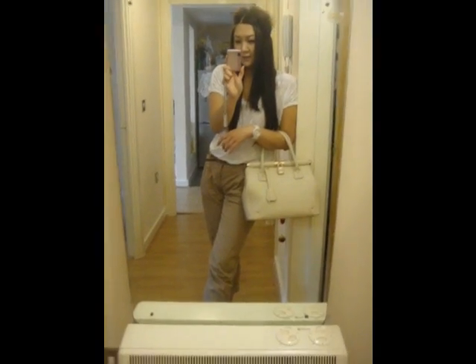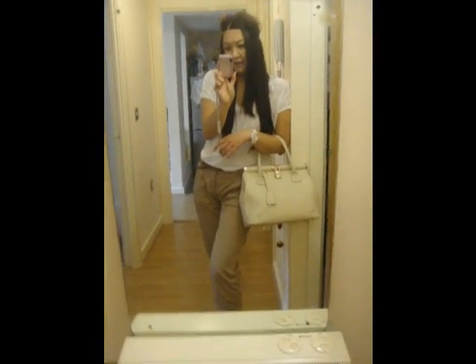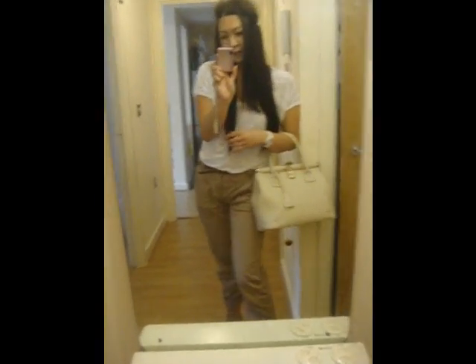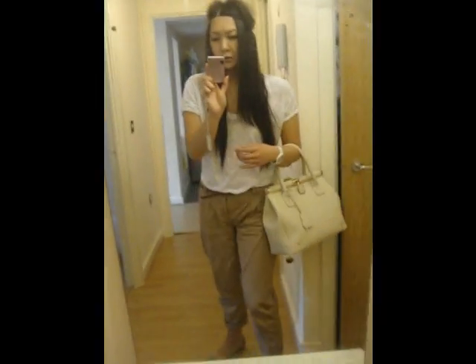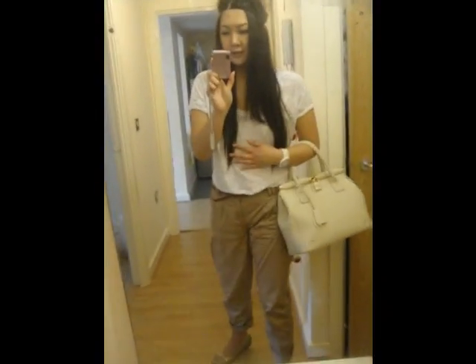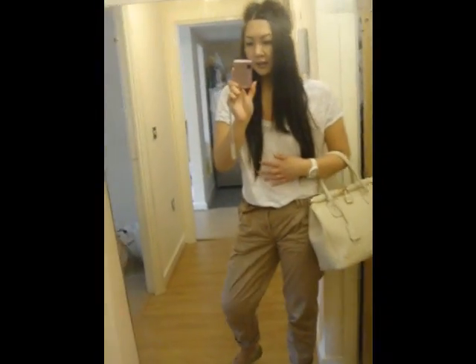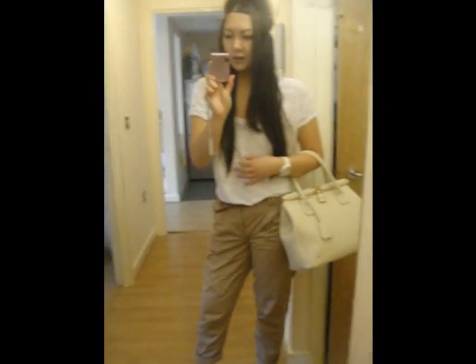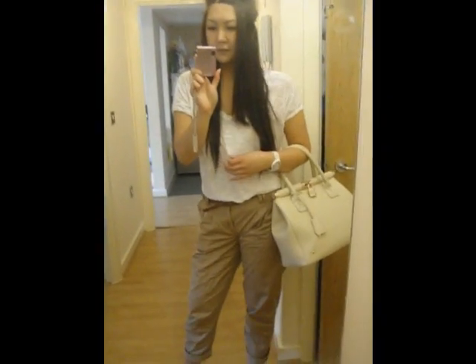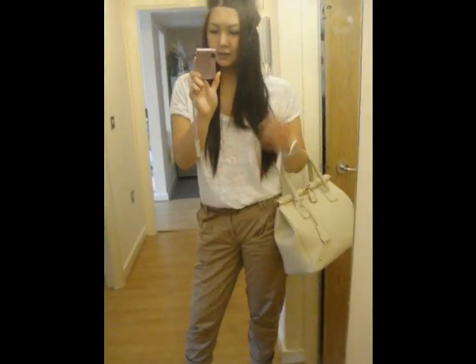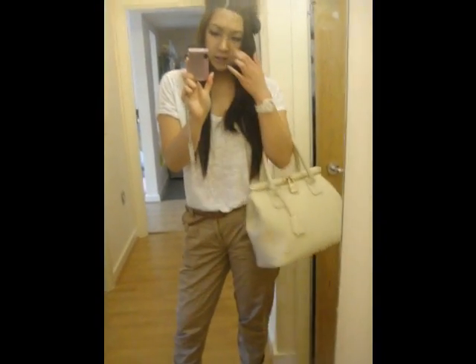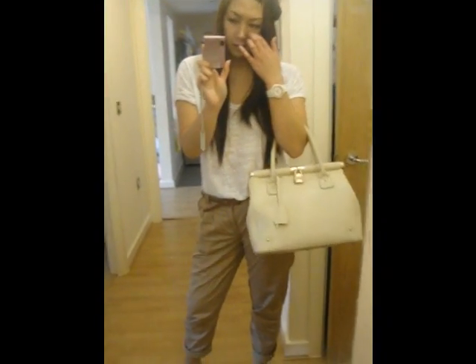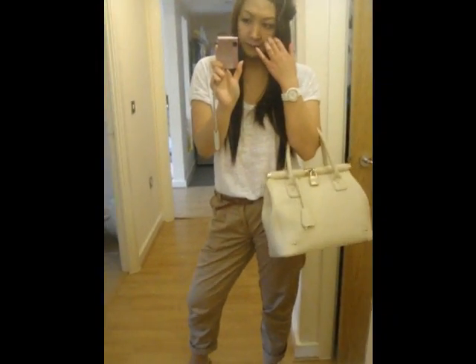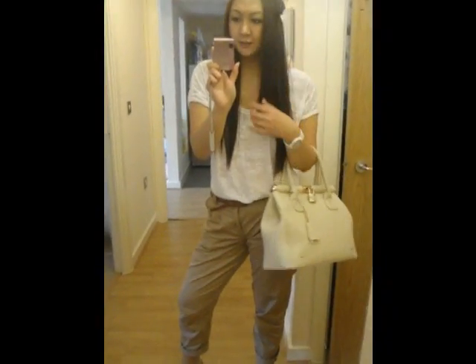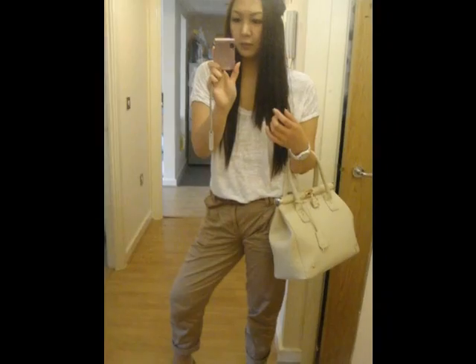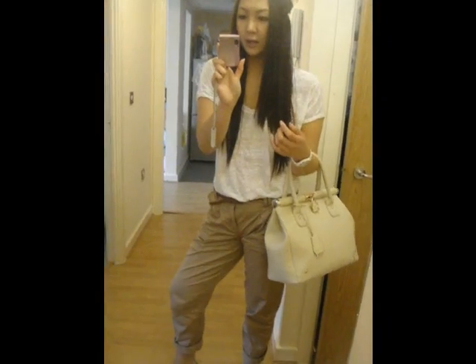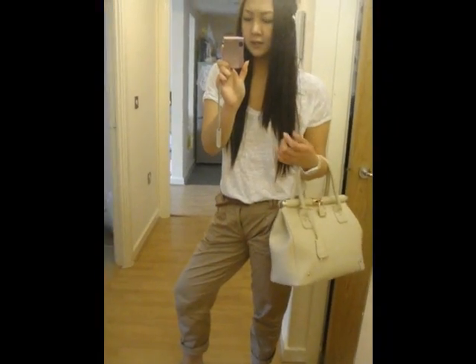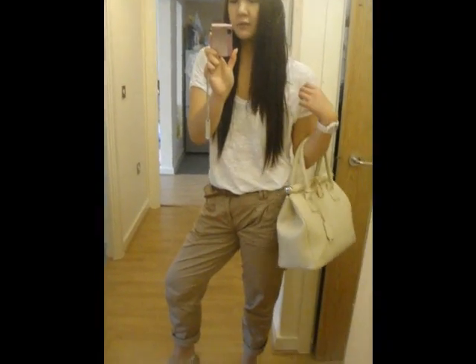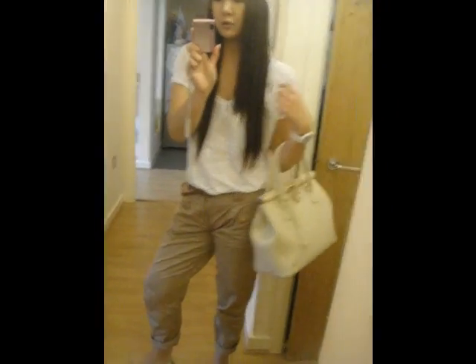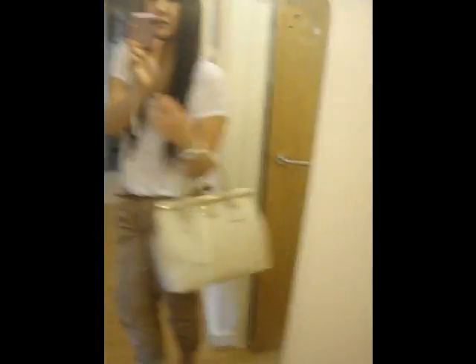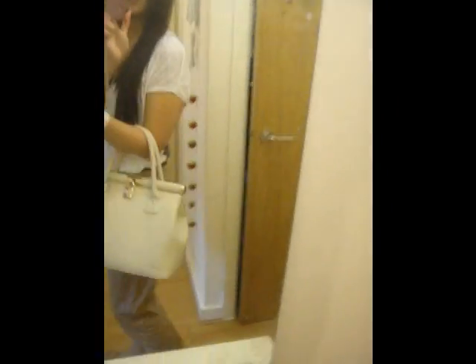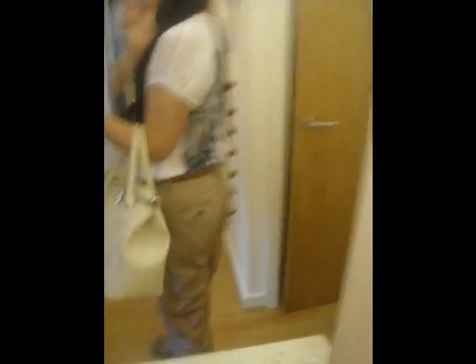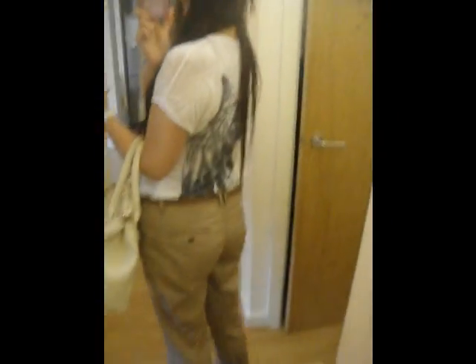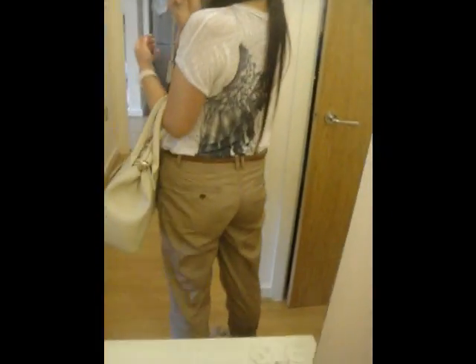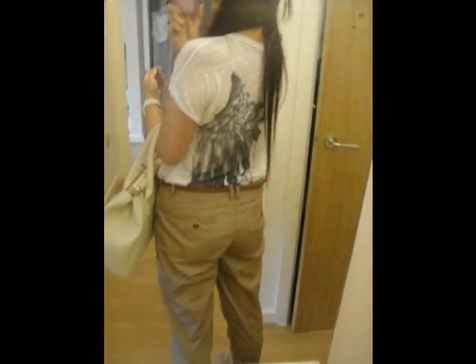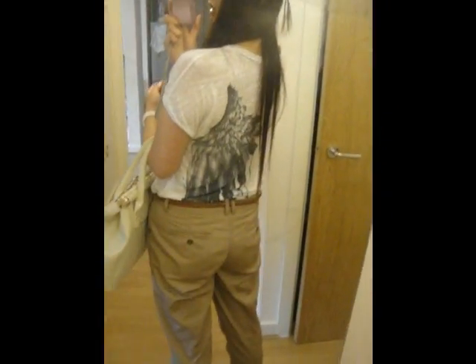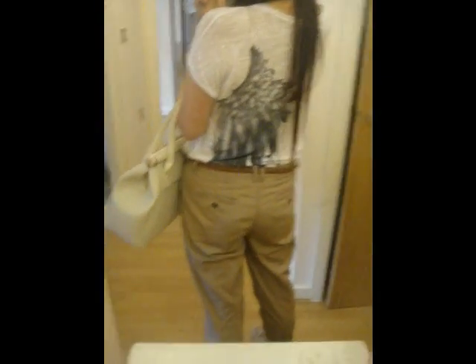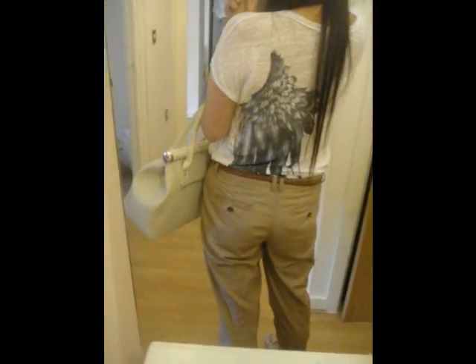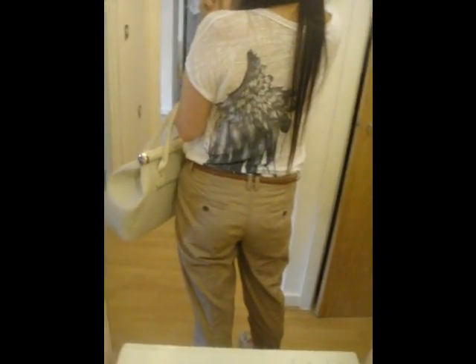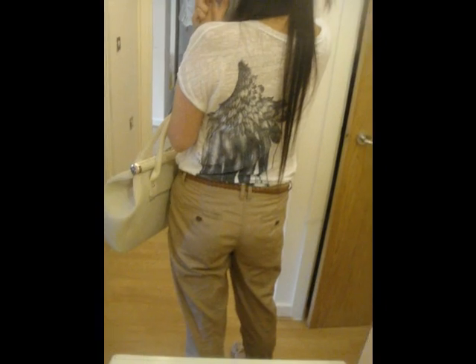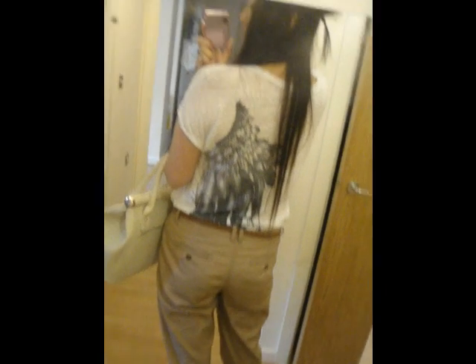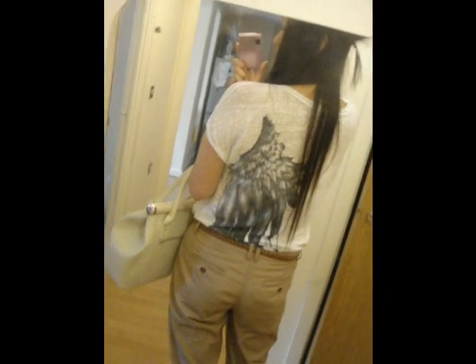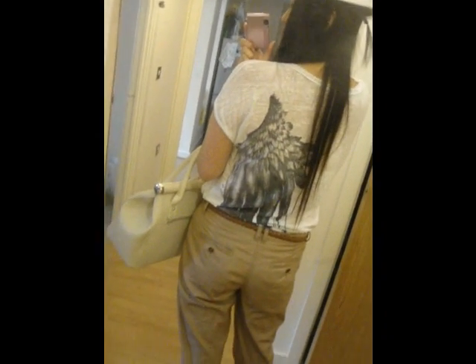It's a see-through v-neck thin t-shirt that I got from Urban Outfitters a while ago and it's really, really cool because look at the back — it has an angel wing on my back.